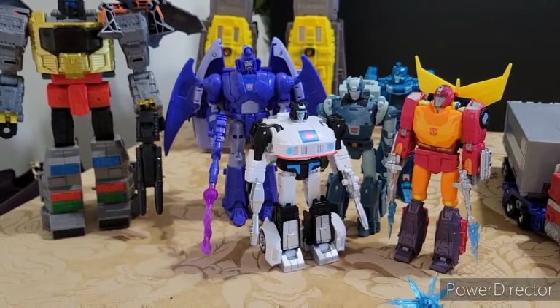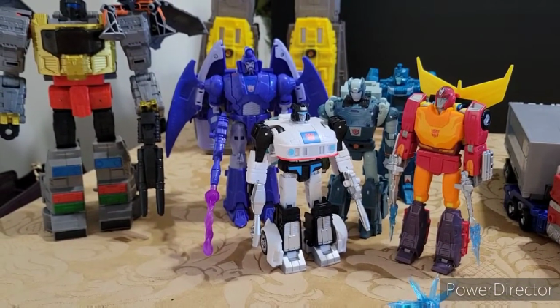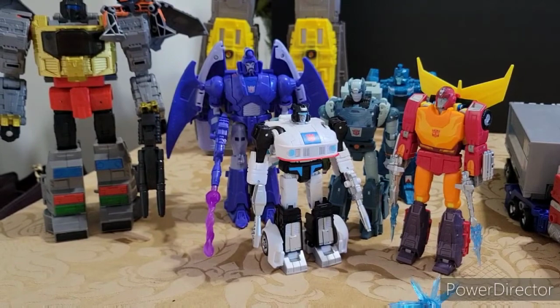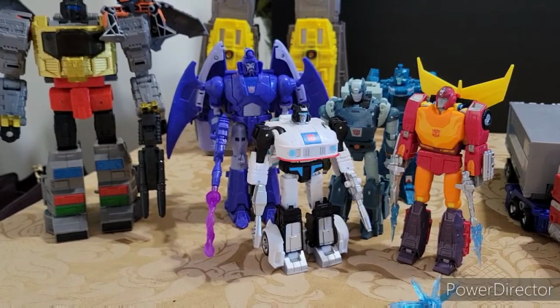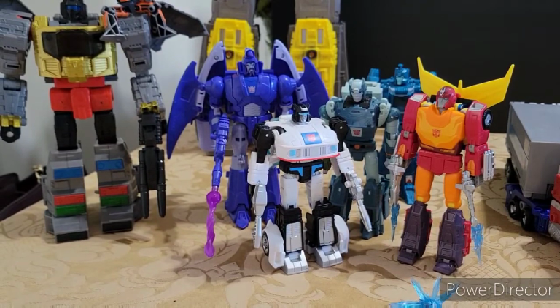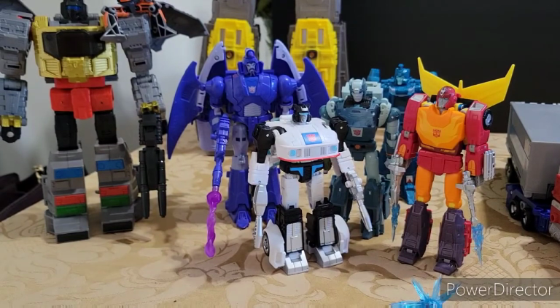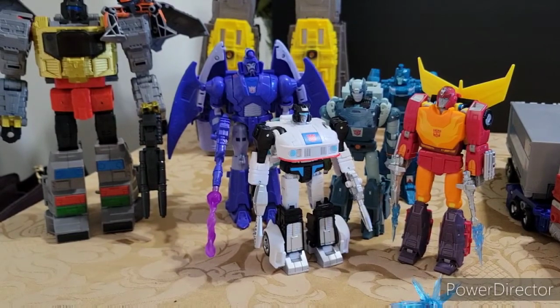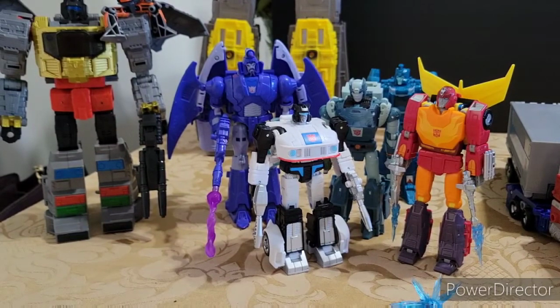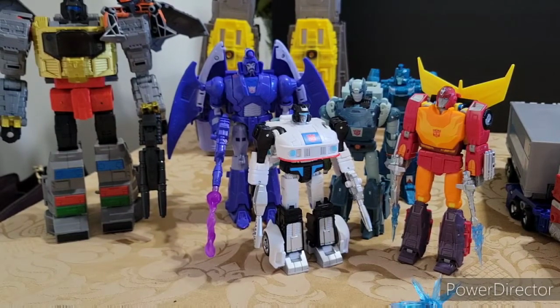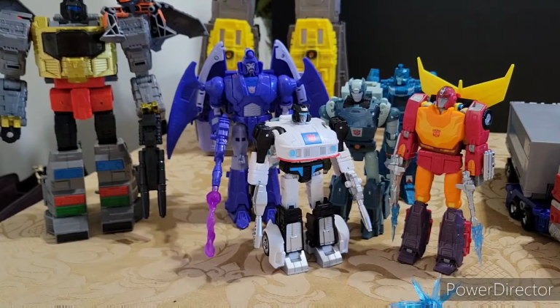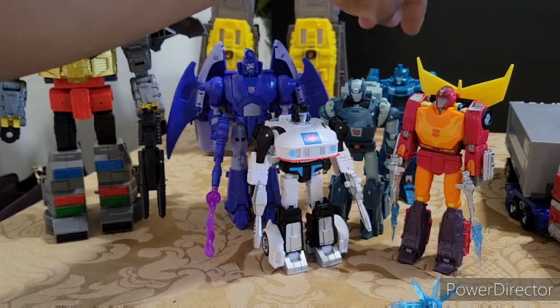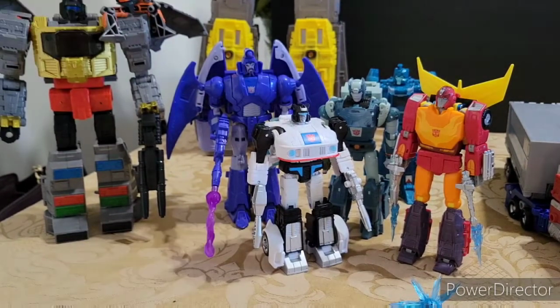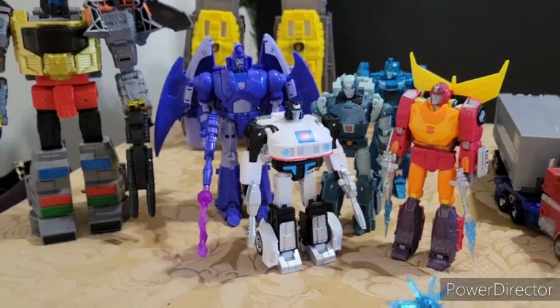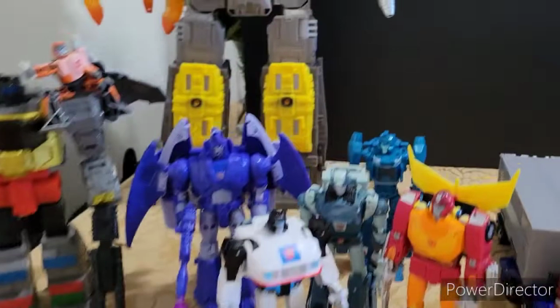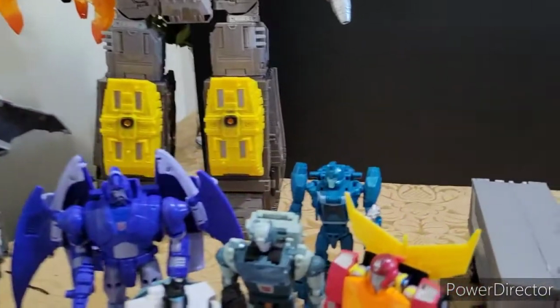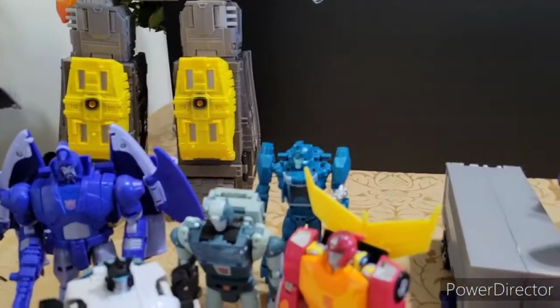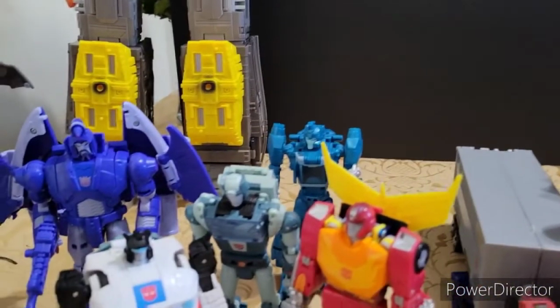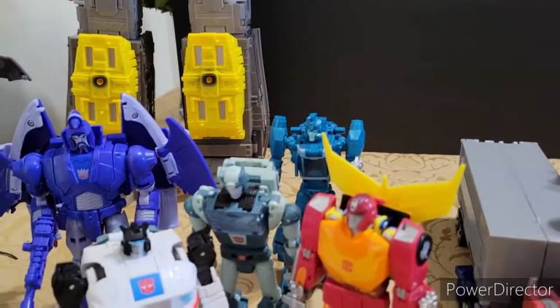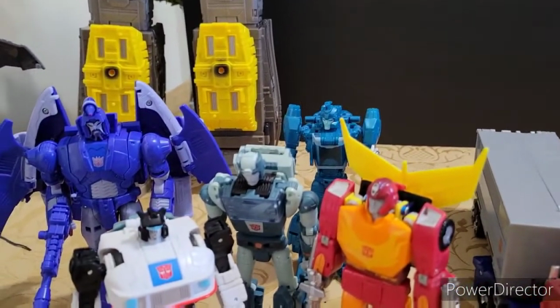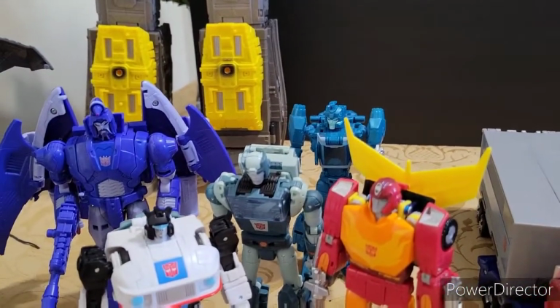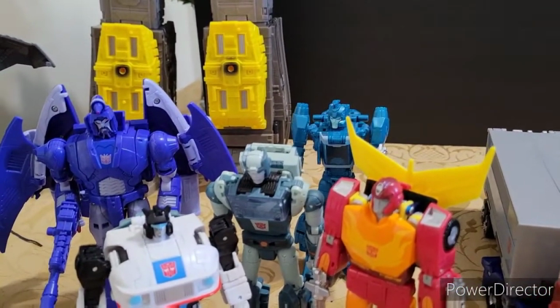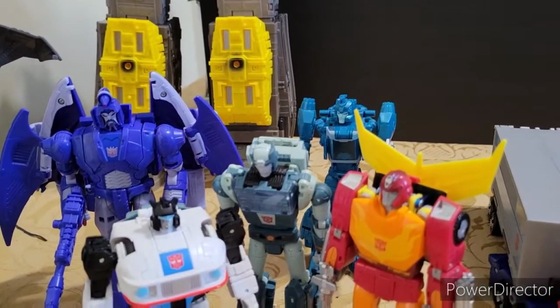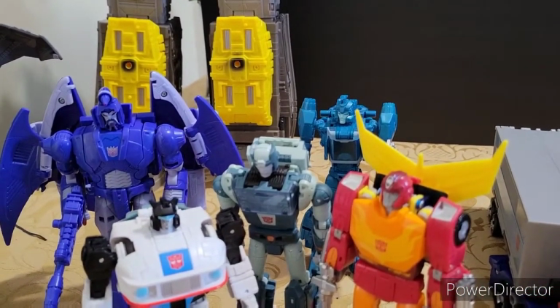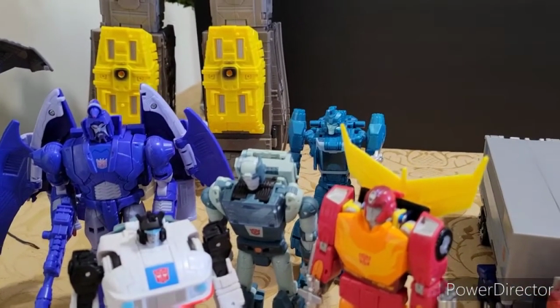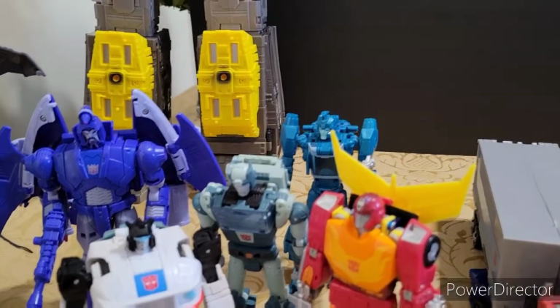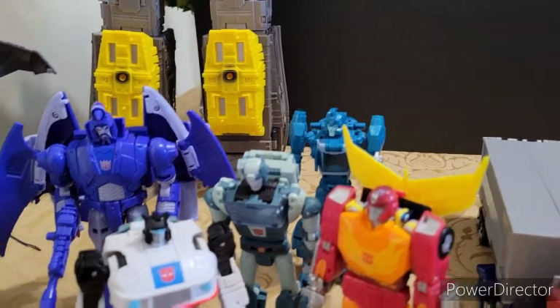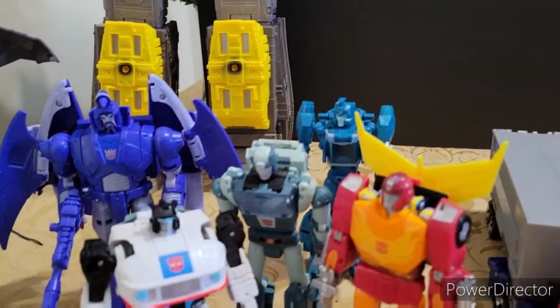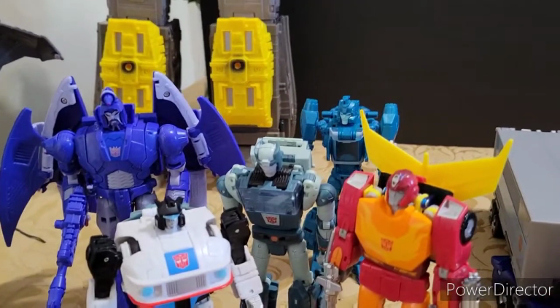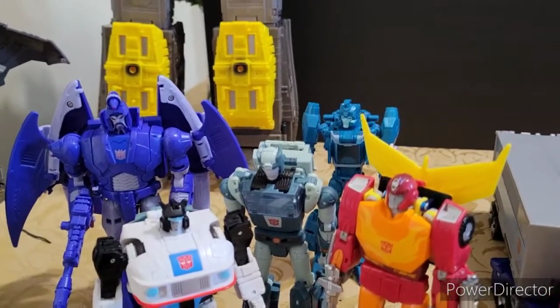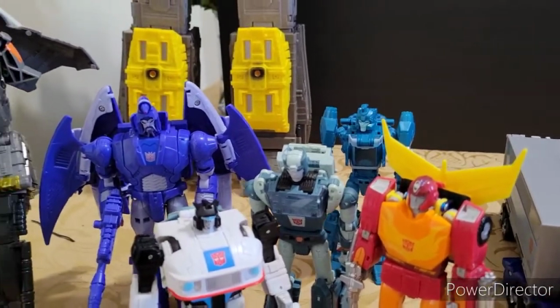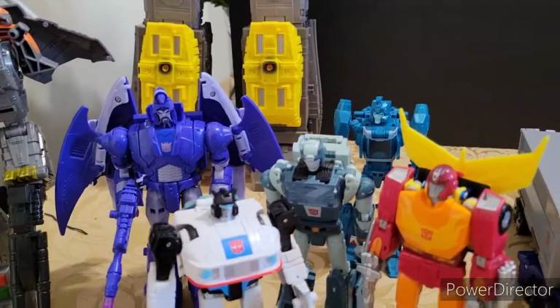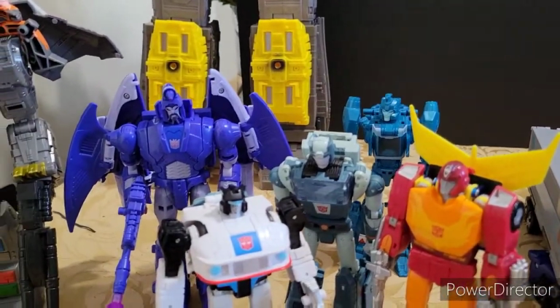I absolutely love it. I highly recommend all of them with the one exception of Blur — if you don't have a Blur at all, then of course get the Studio Series Blur, but if you do, I think it's a pass. I've seen him several times and he doesn't look that great.